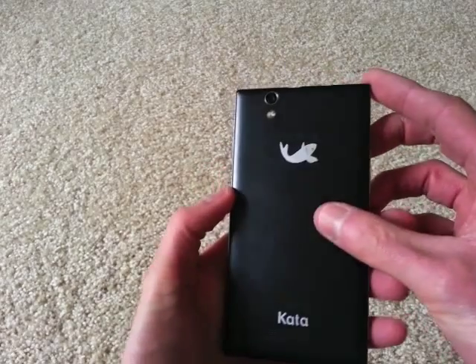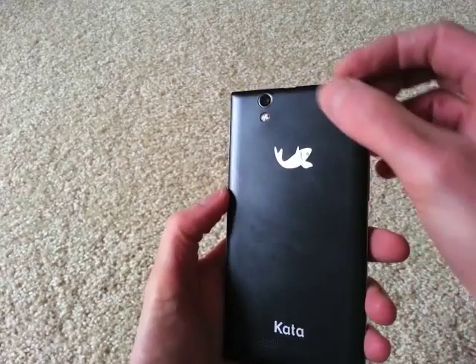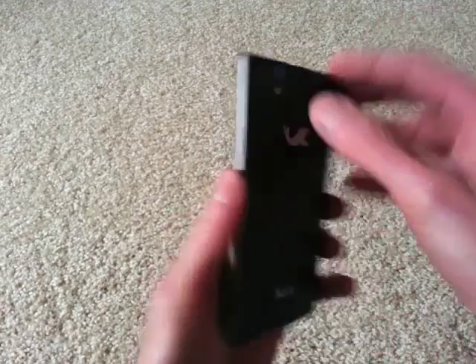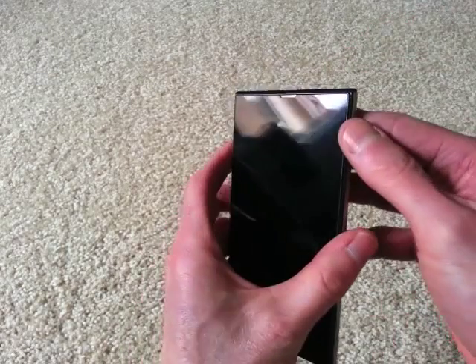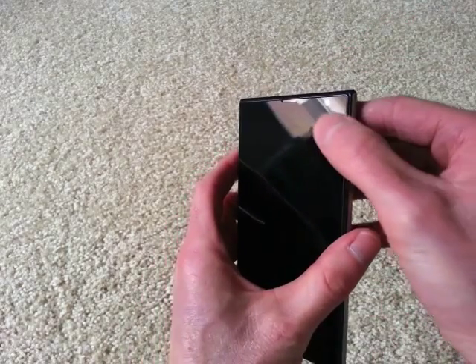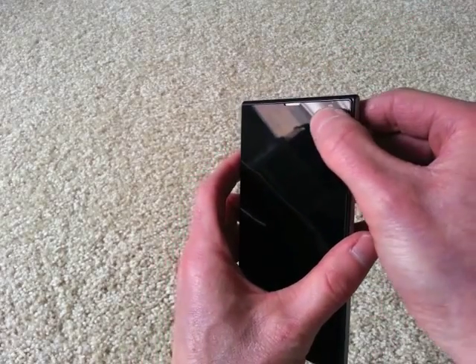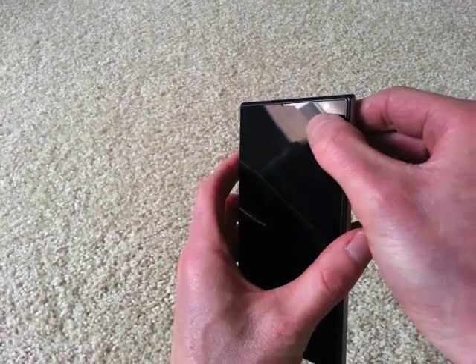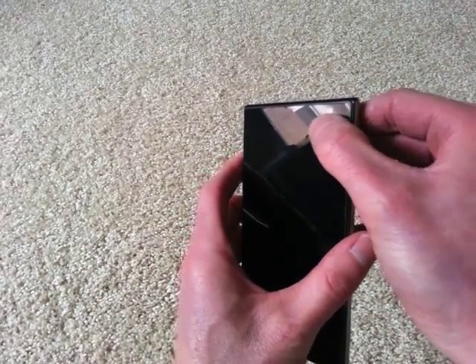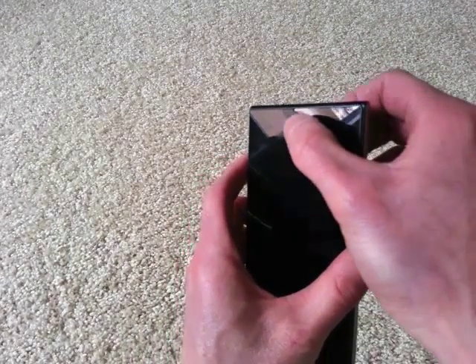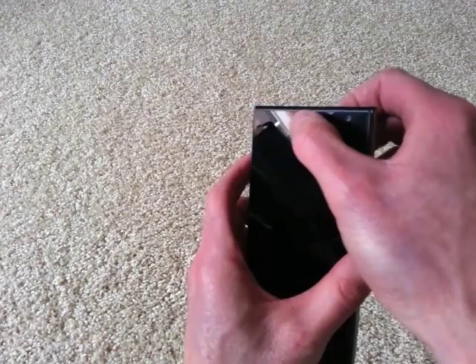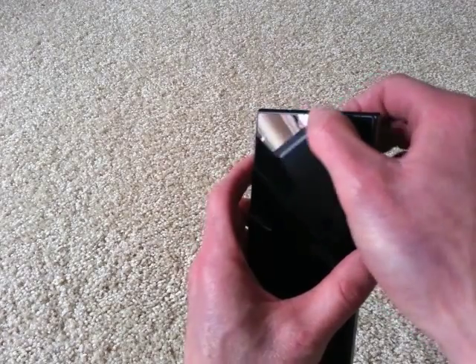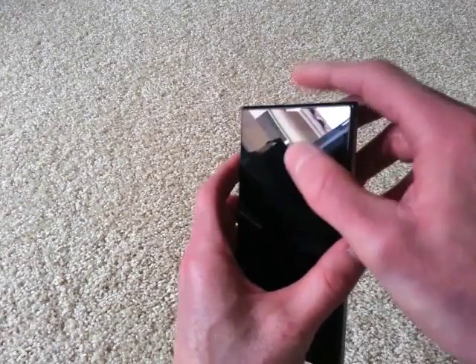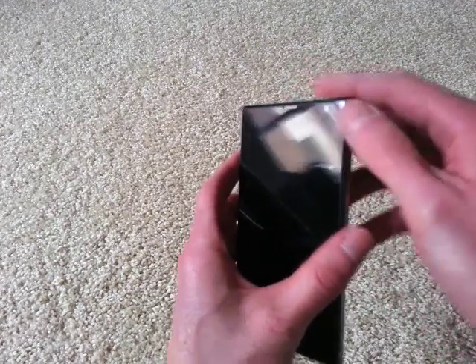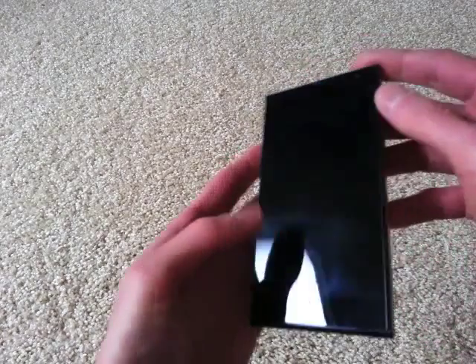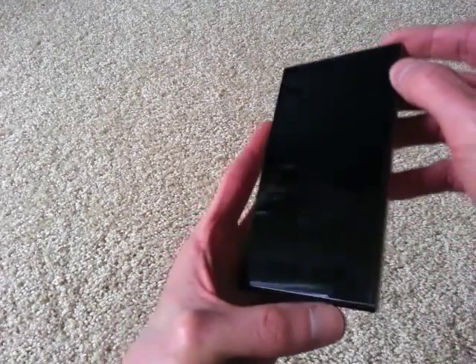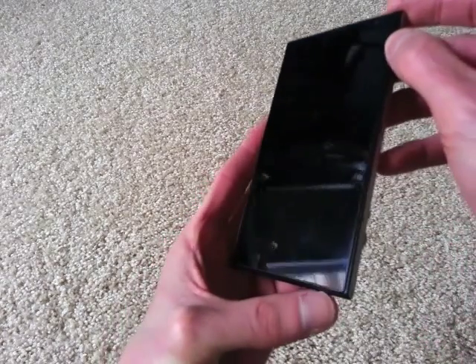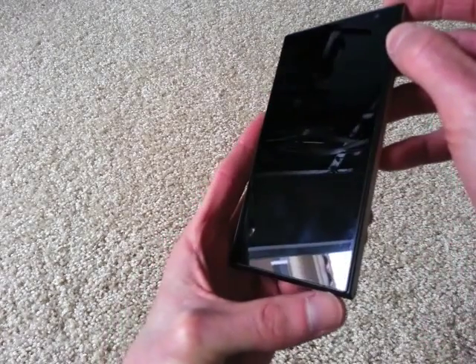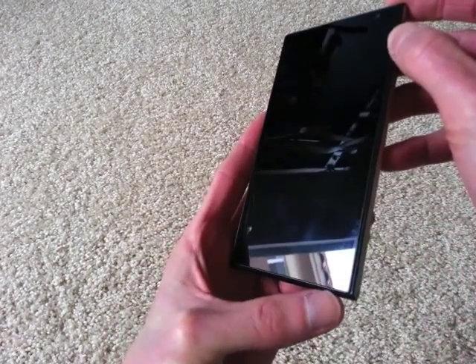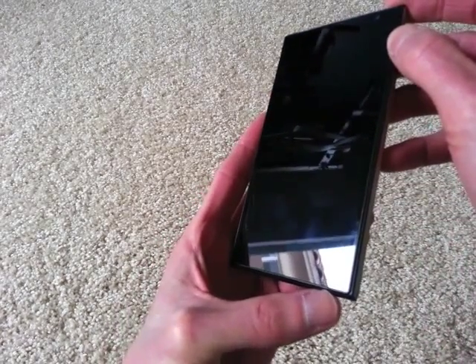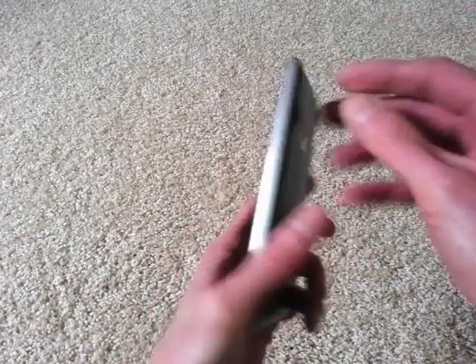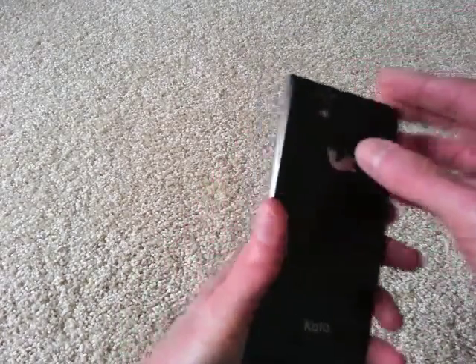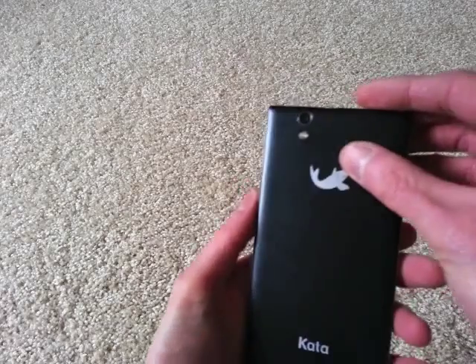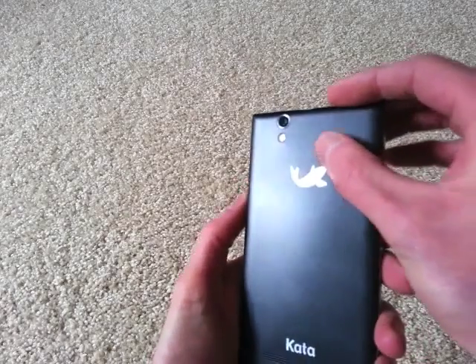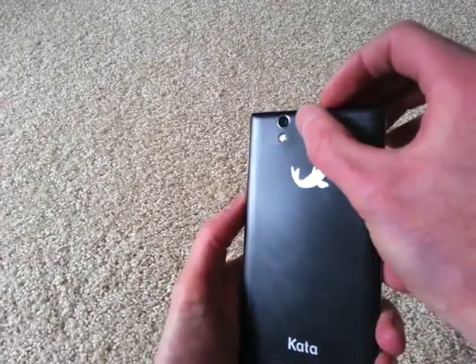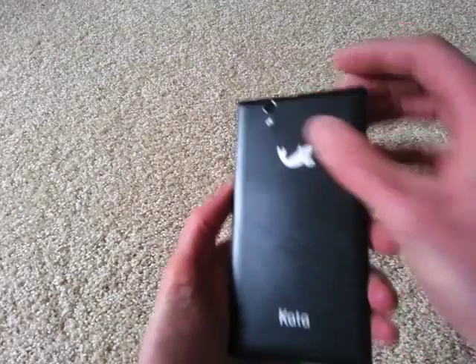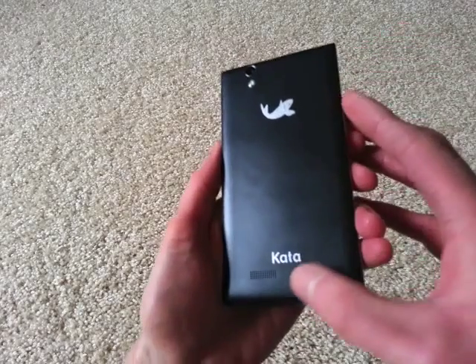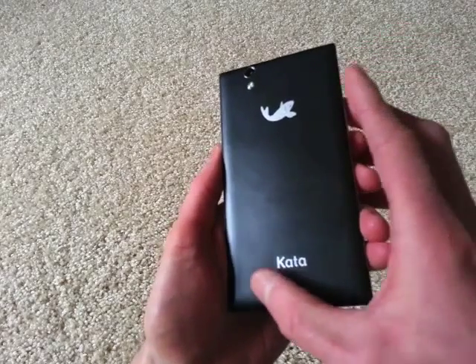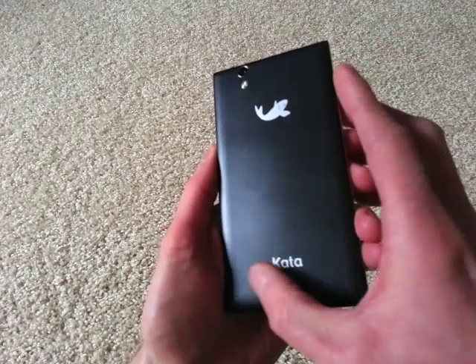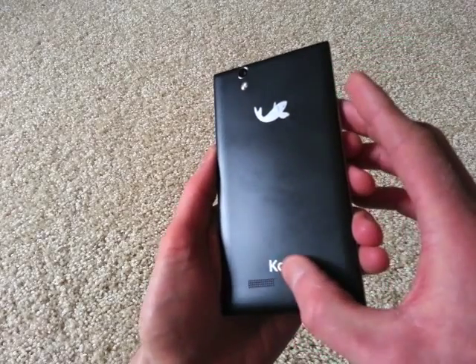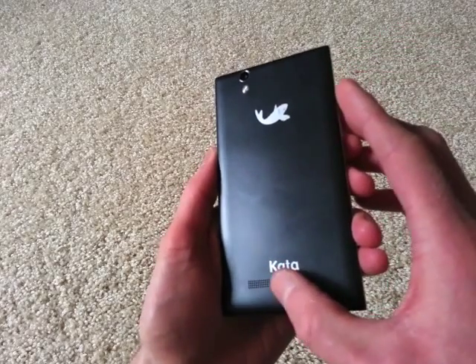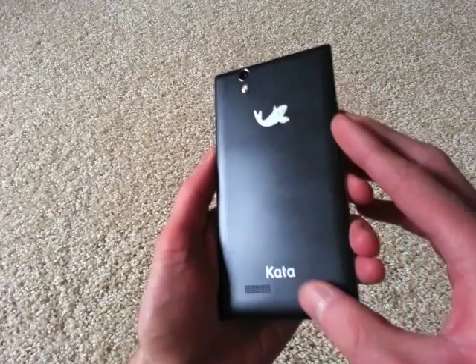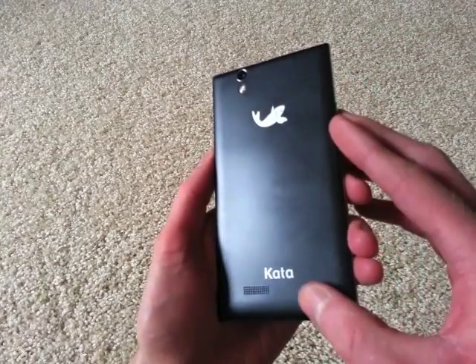It's got a camera on the front. You can see the speaker there. The mic, I believe, is this small slit right here. On the back, you have your camera, your flash, and then the speakerphone speaker right there.